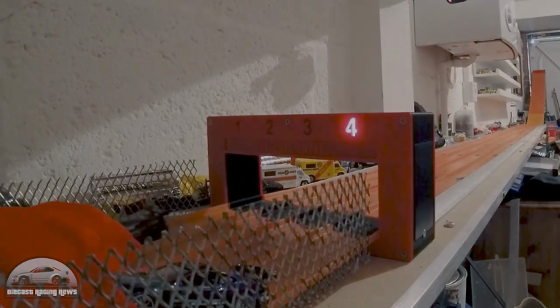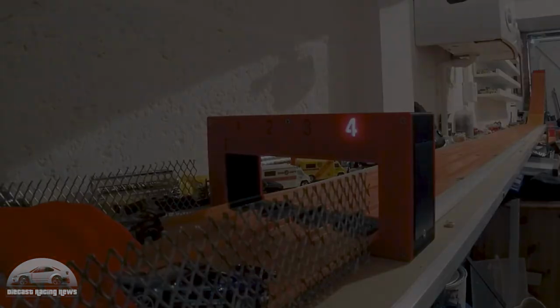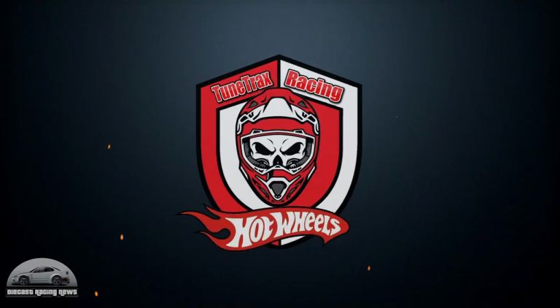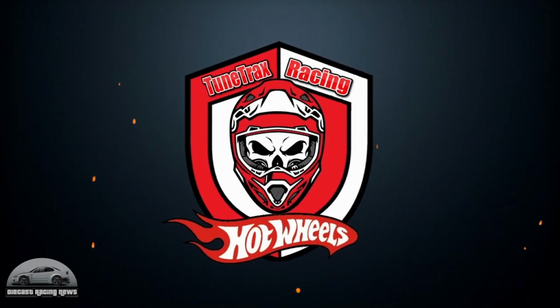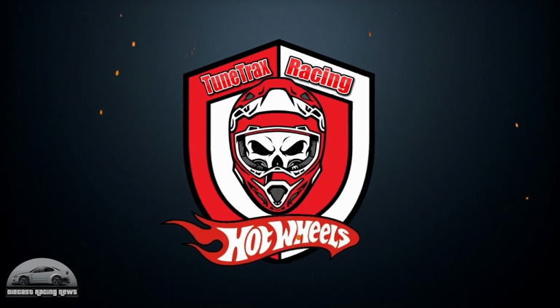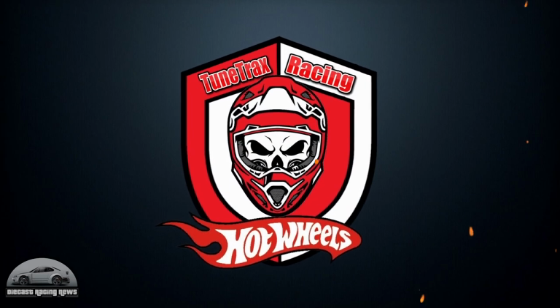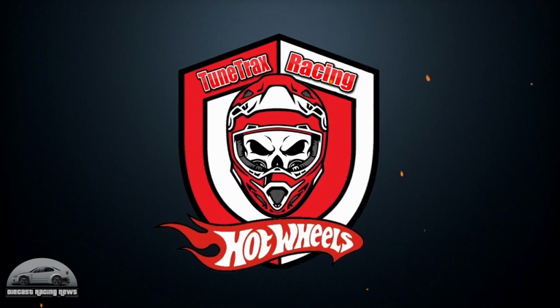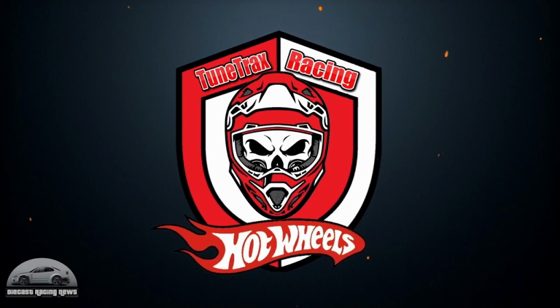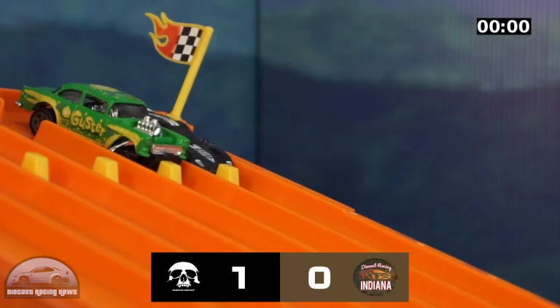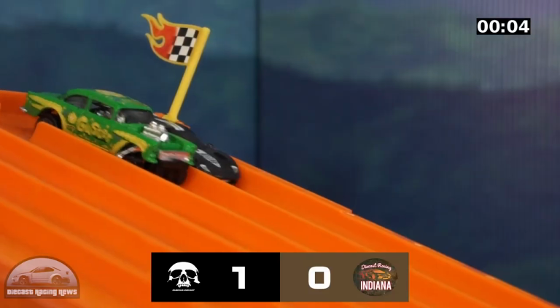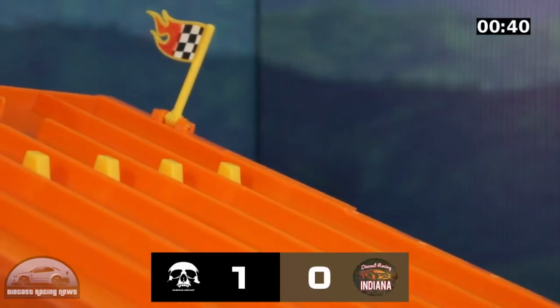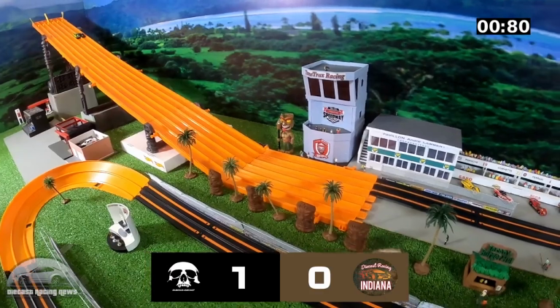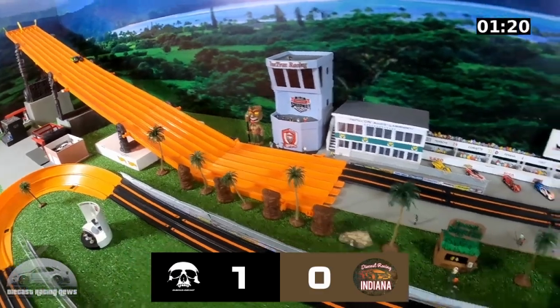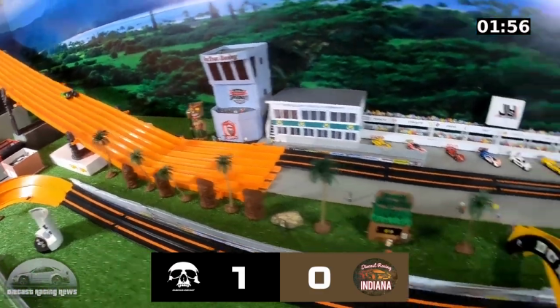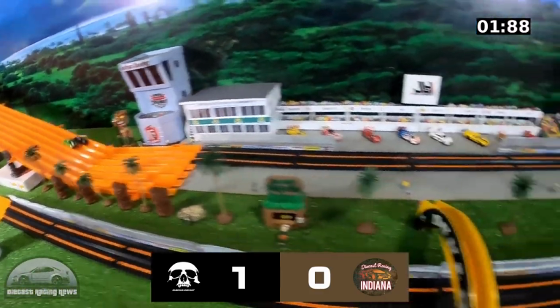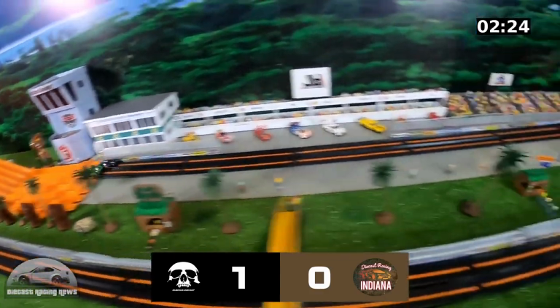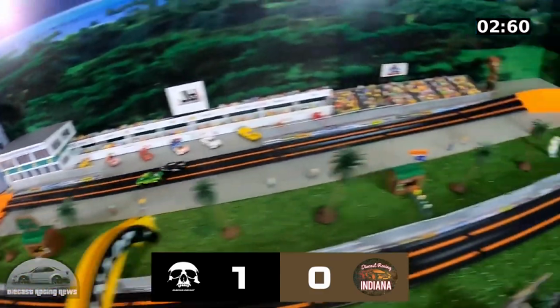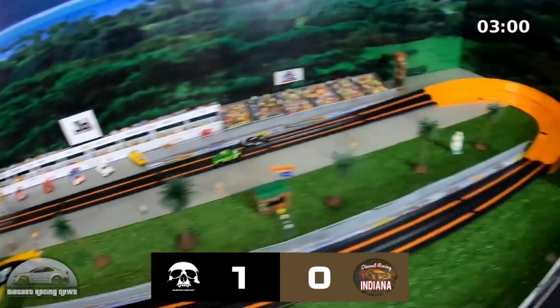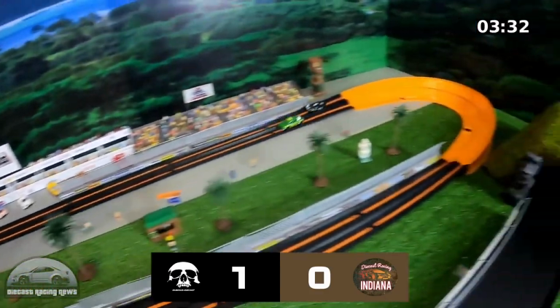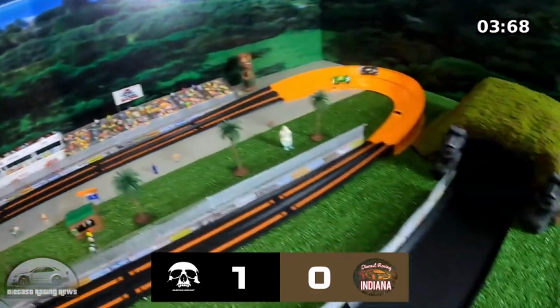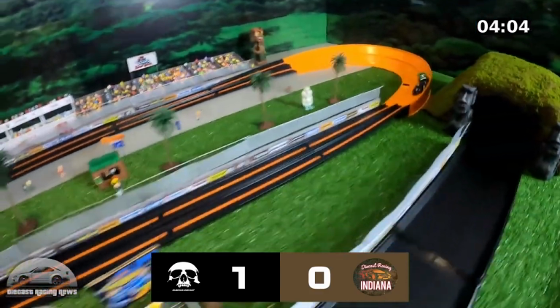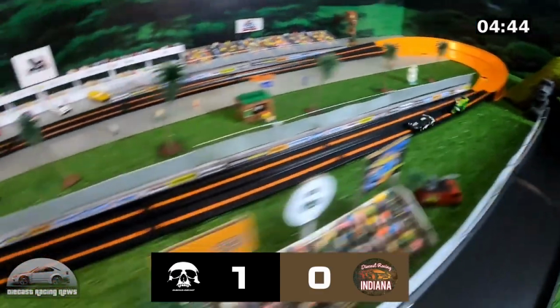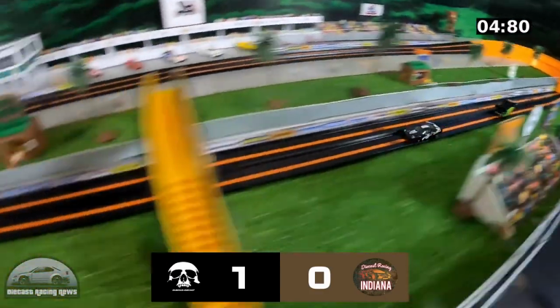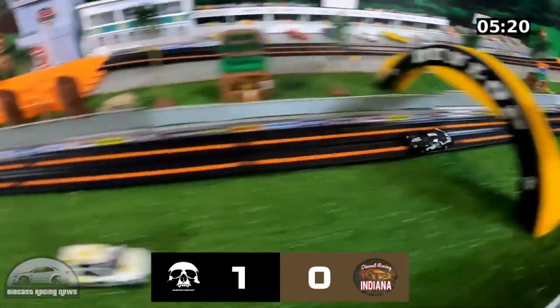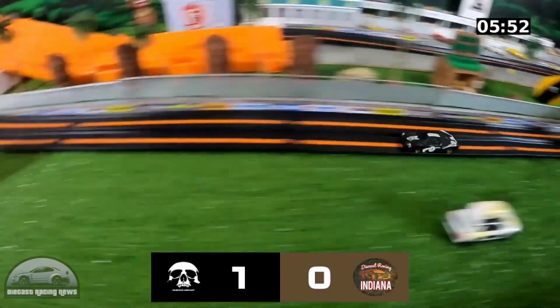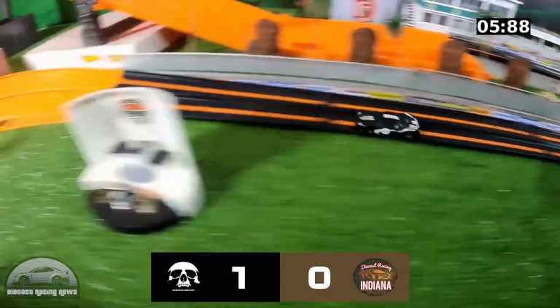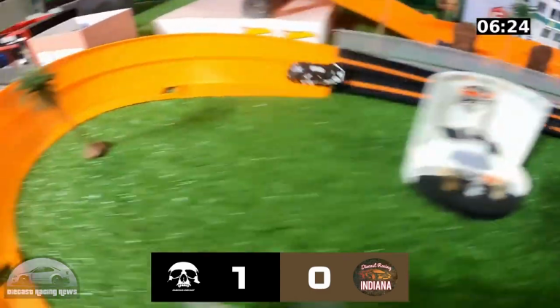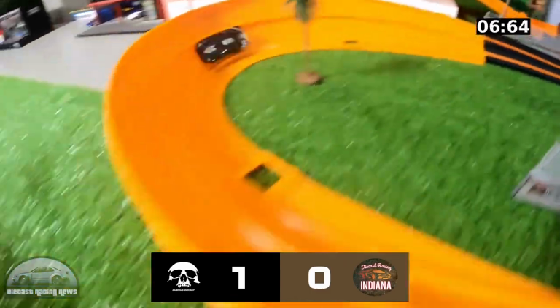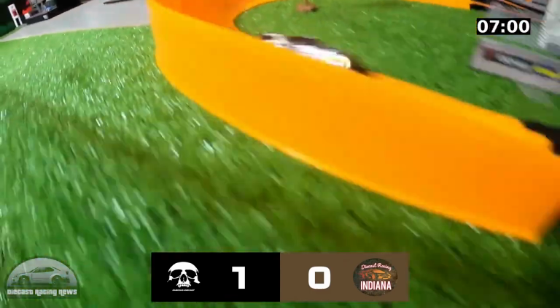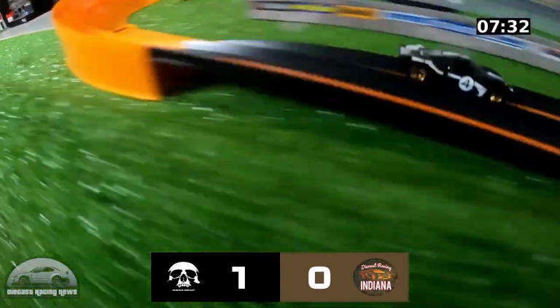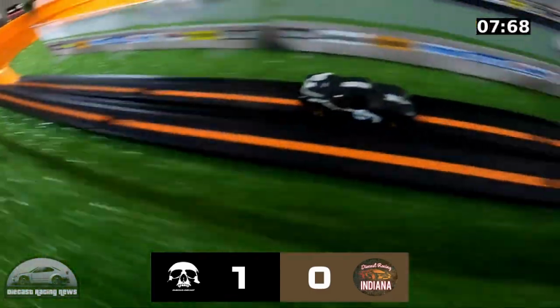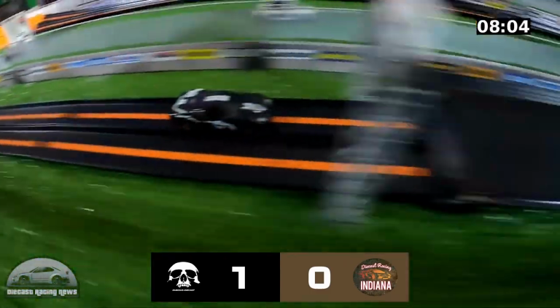Tune Tracks again on their double lane curve — the Chevrolet jumps the lane, rolls out, leaving the win to the GT40. It's funny how many cars jump those lanes.